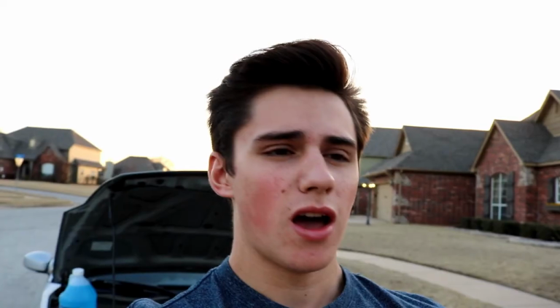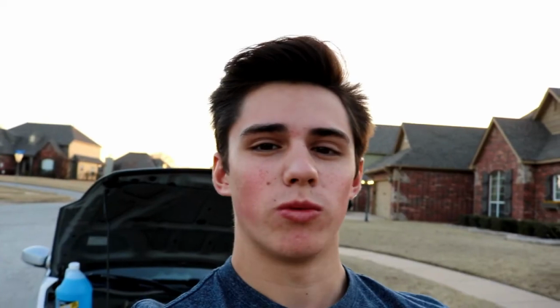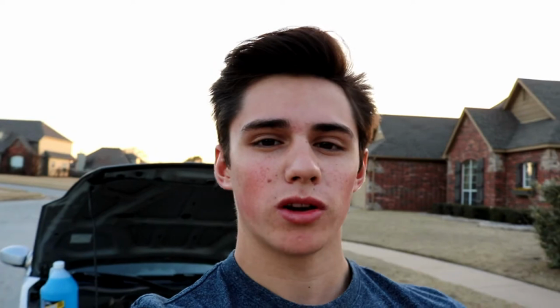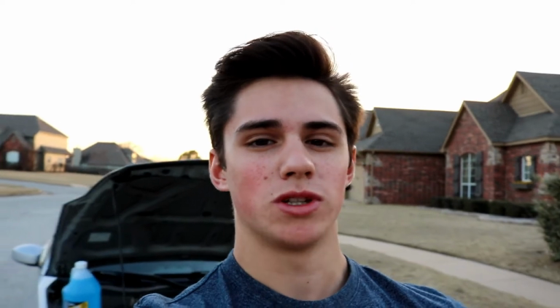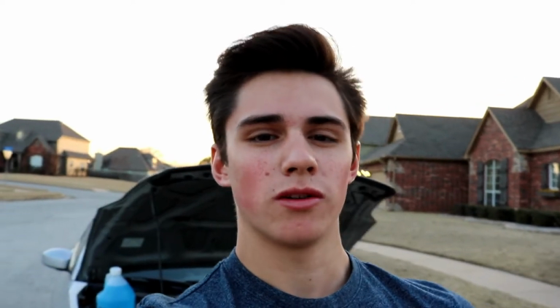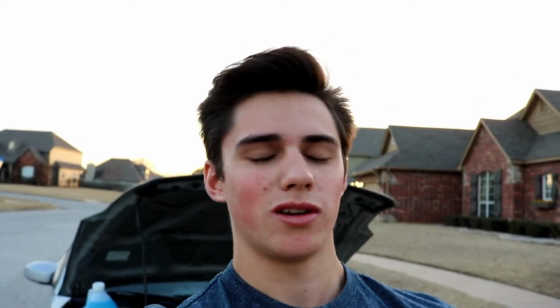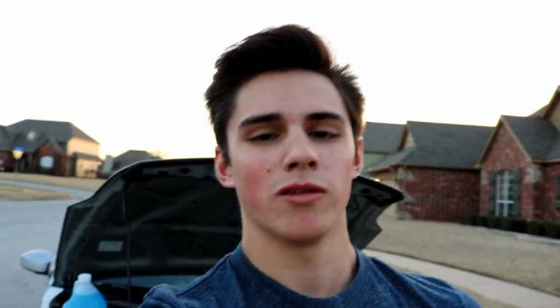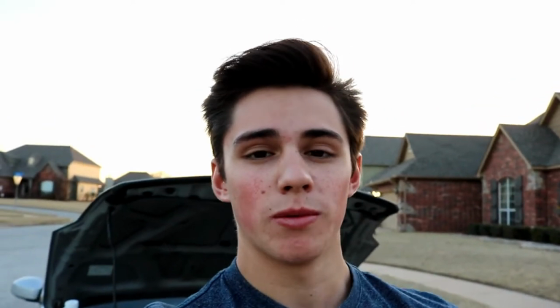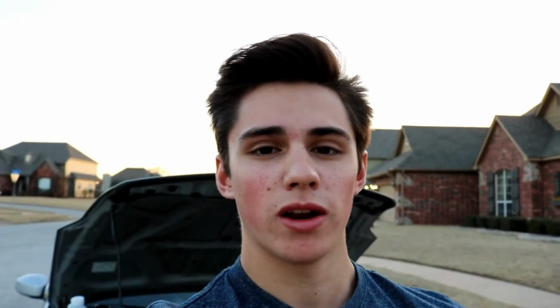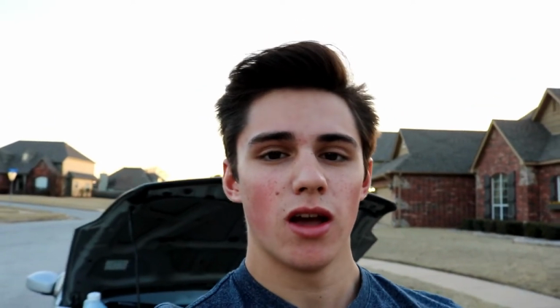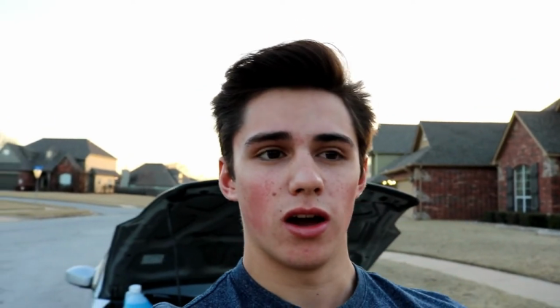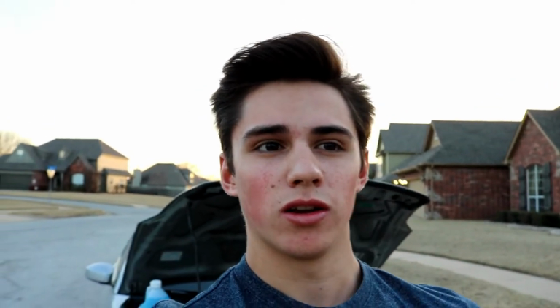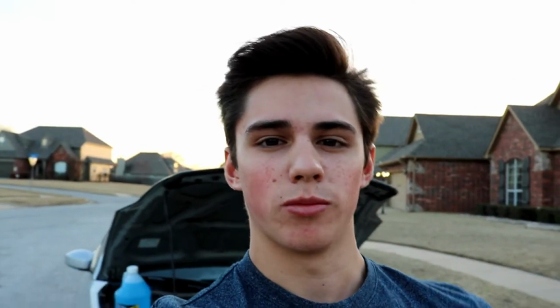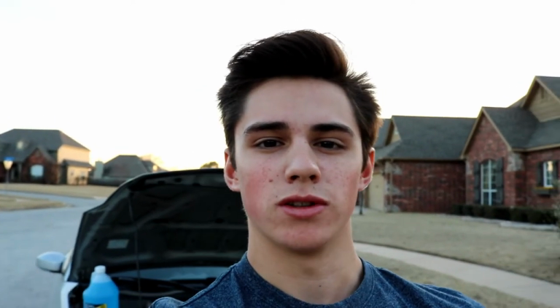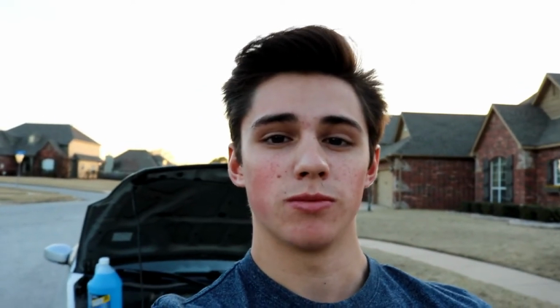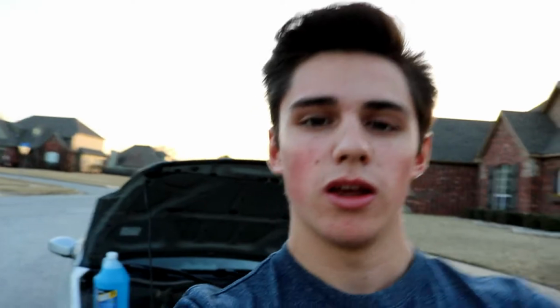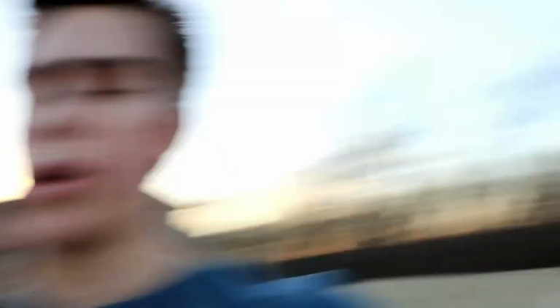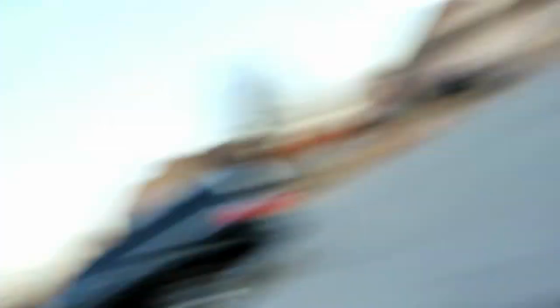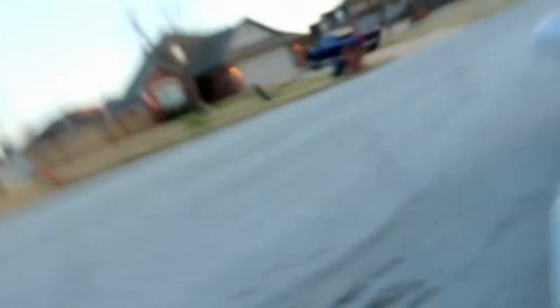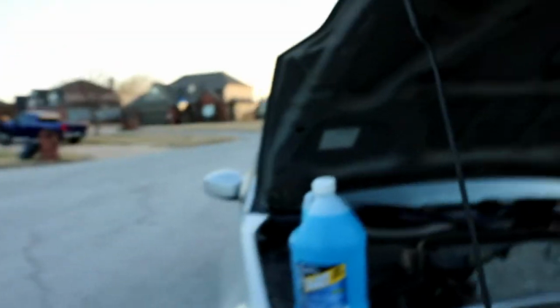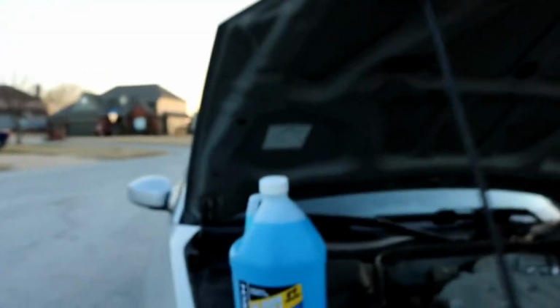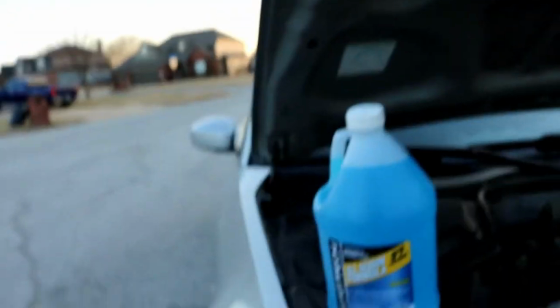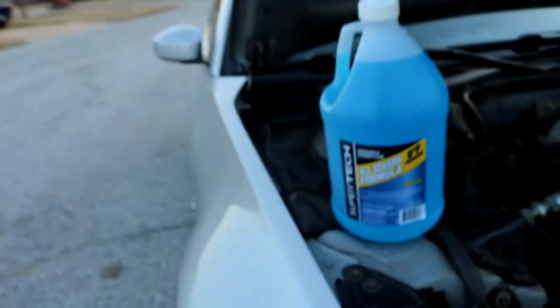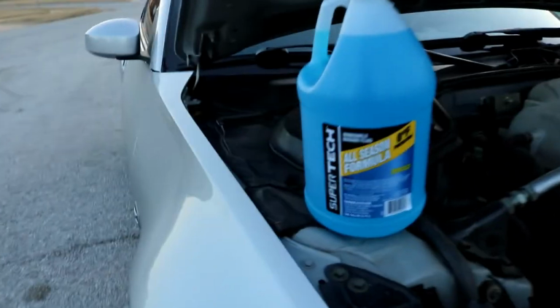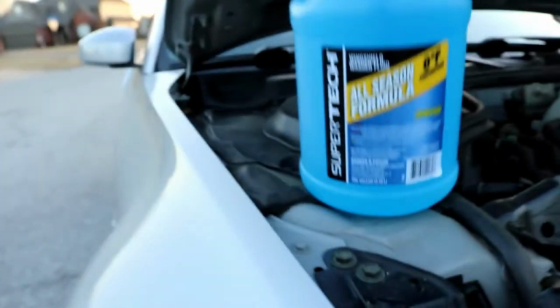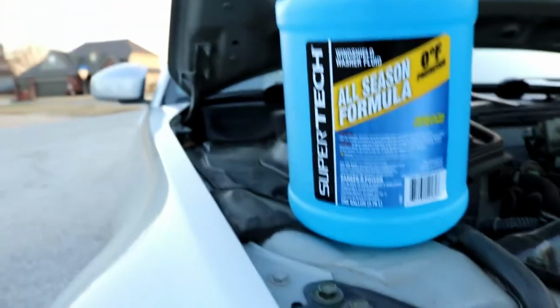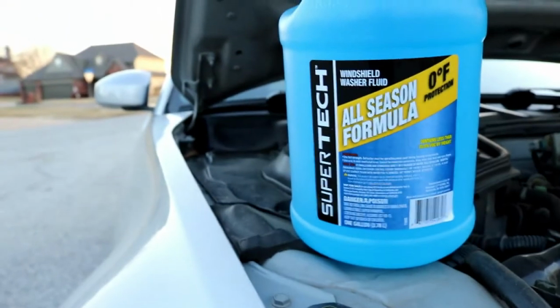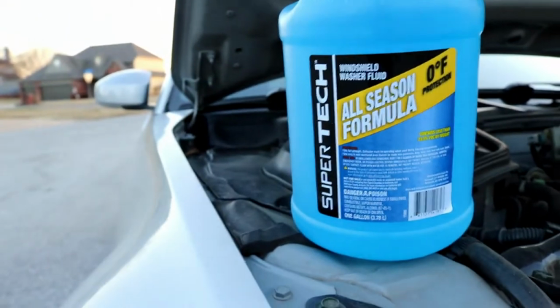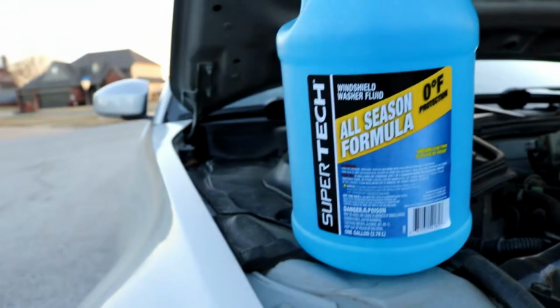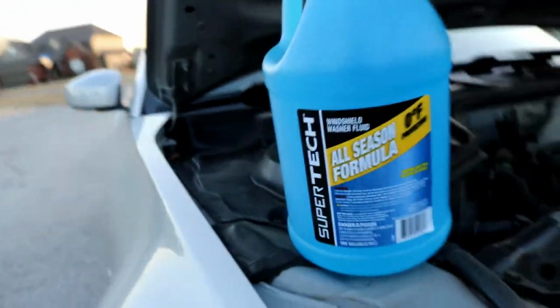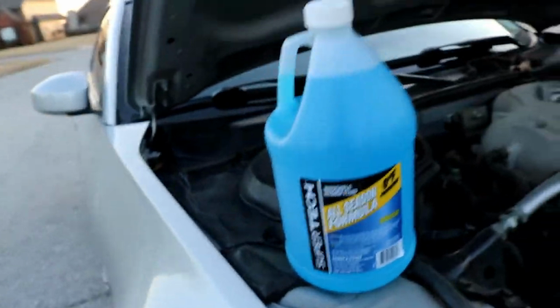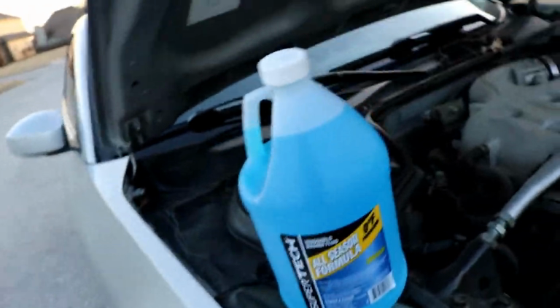I went to Walmart and got some cheap stuff. I don't care that much about it — you know what your preference is, but that's what I got. Just some really nice cheap stuff, all-seasons formula. No big deal.